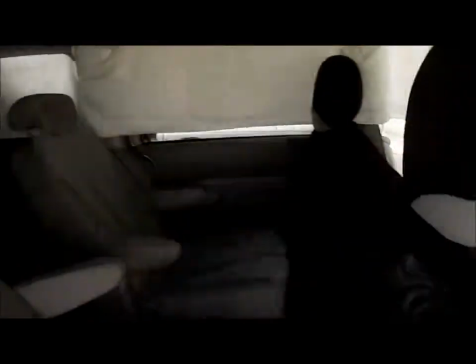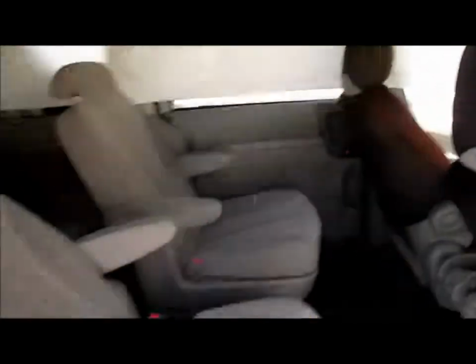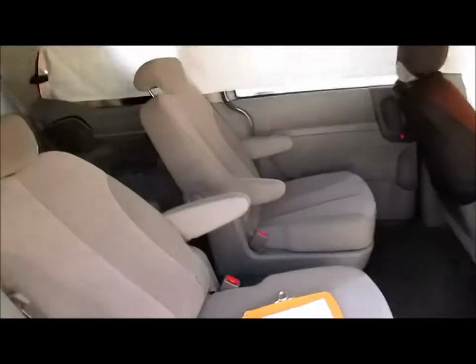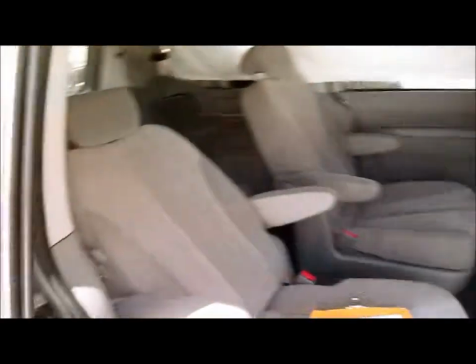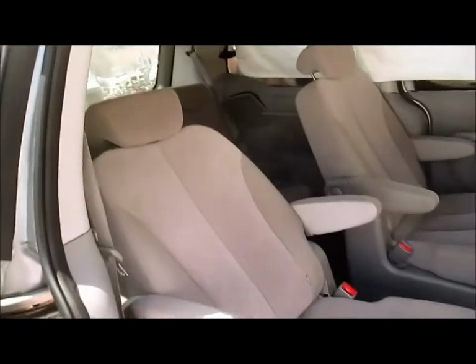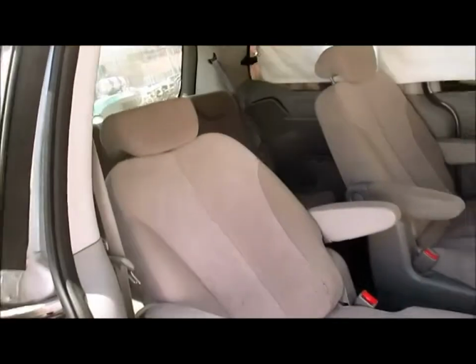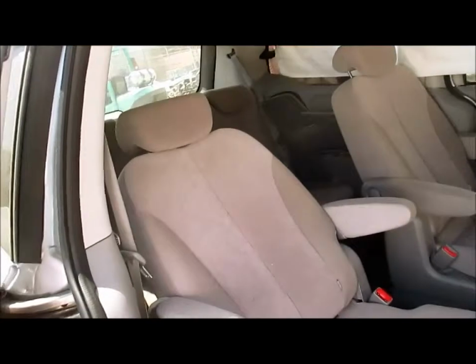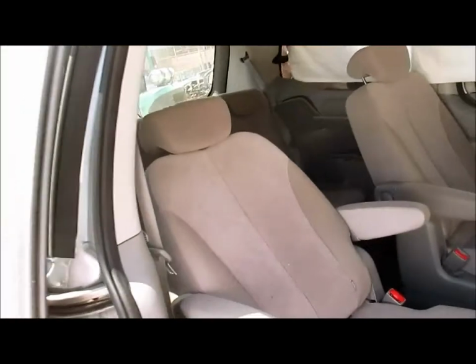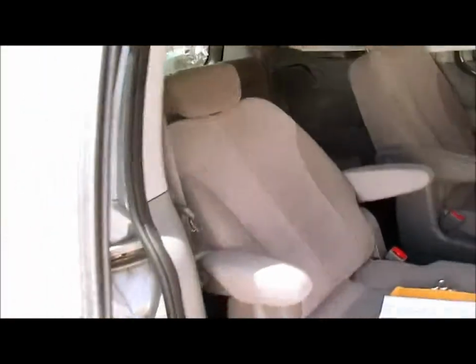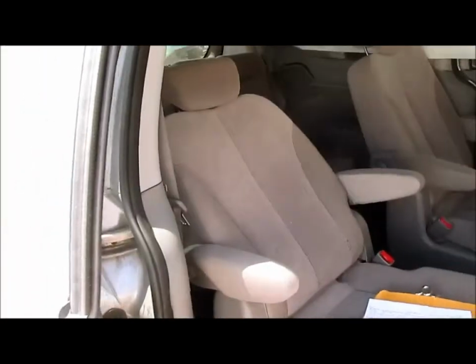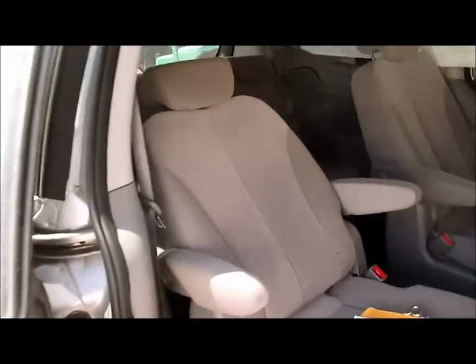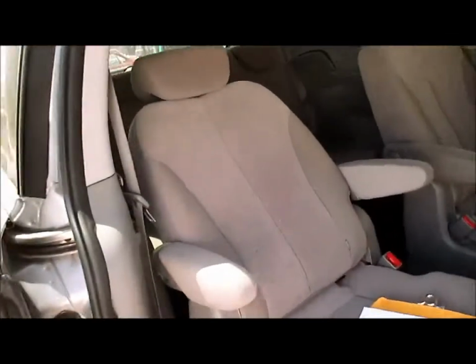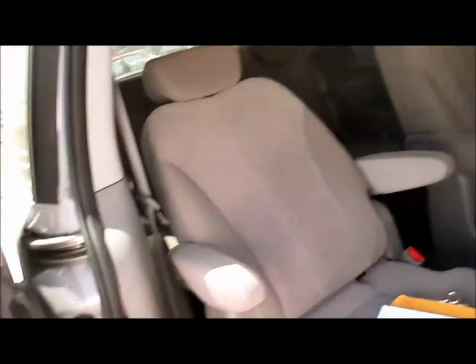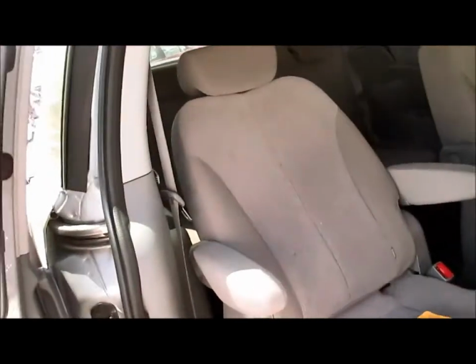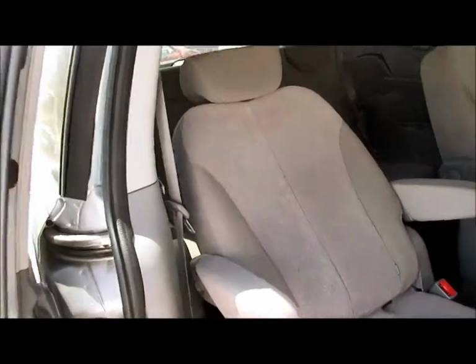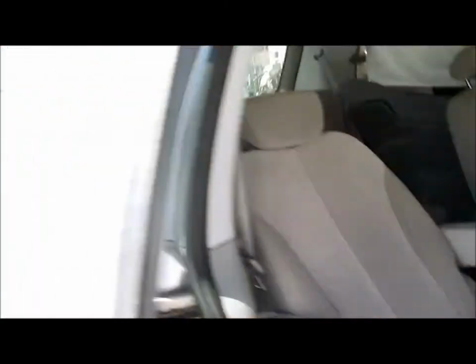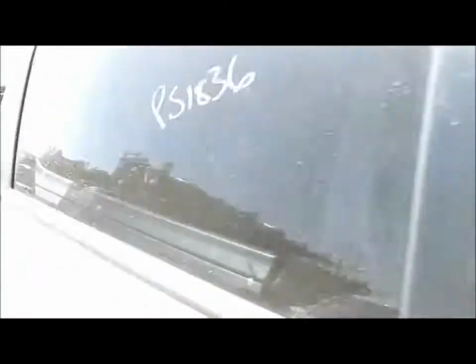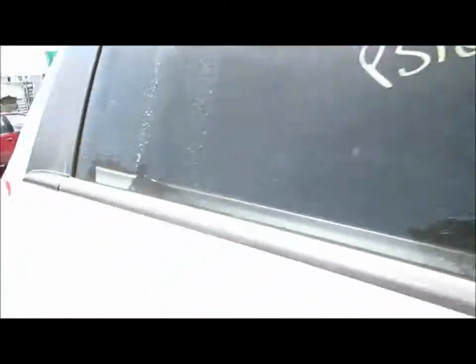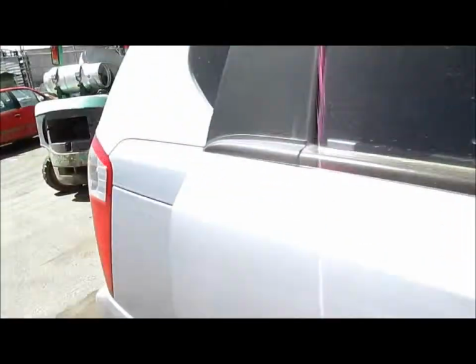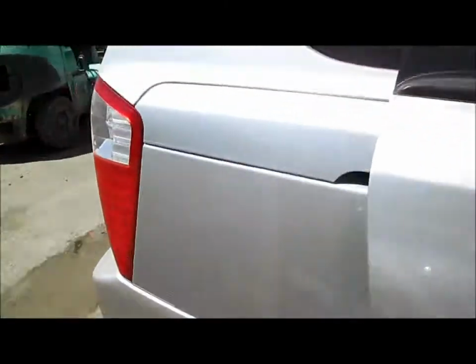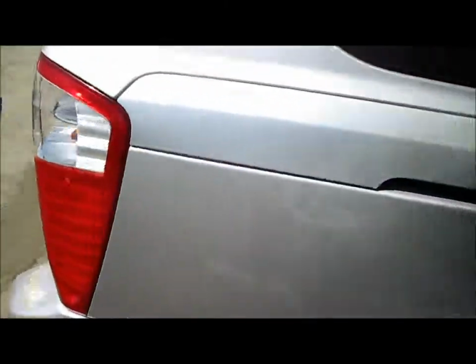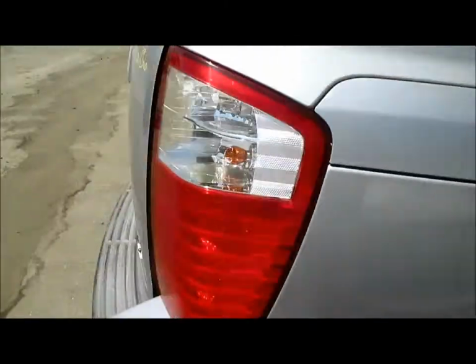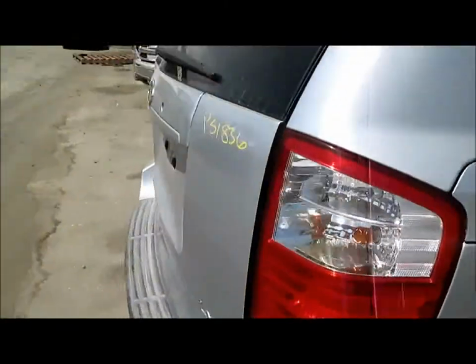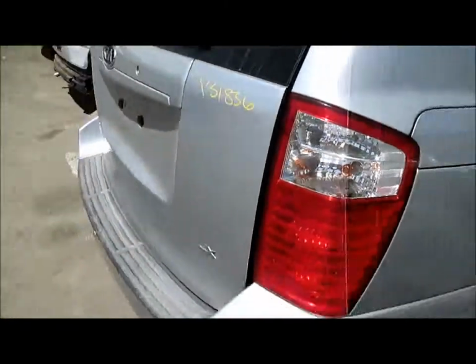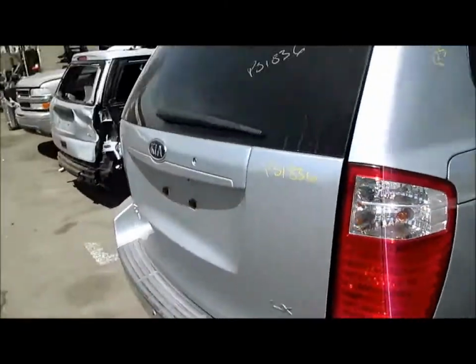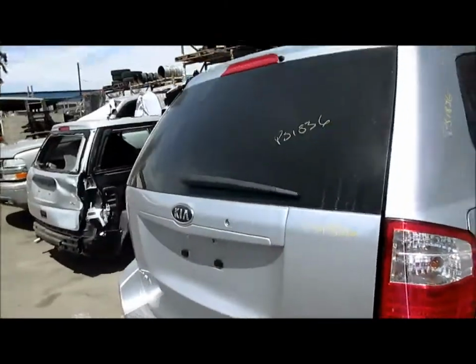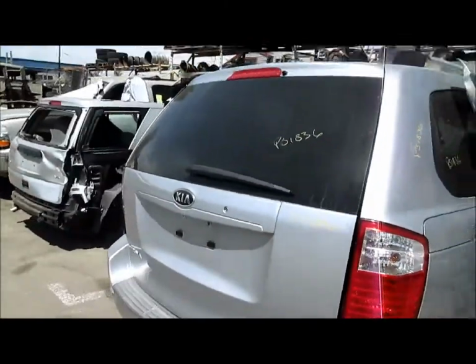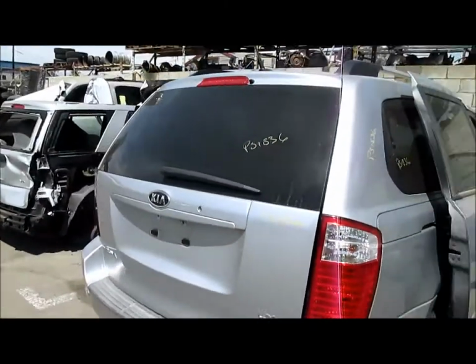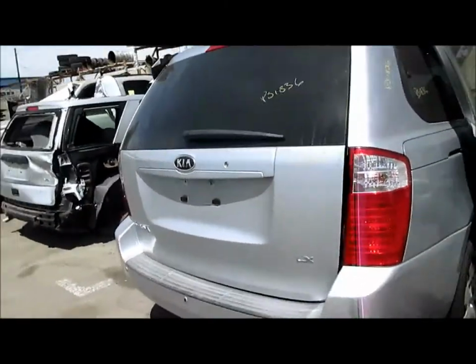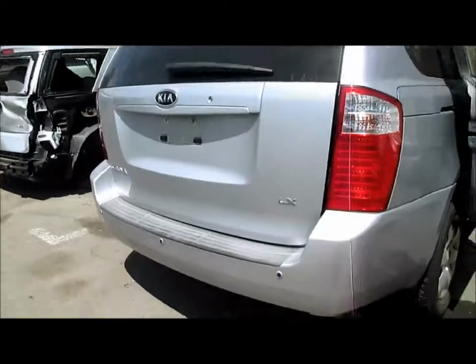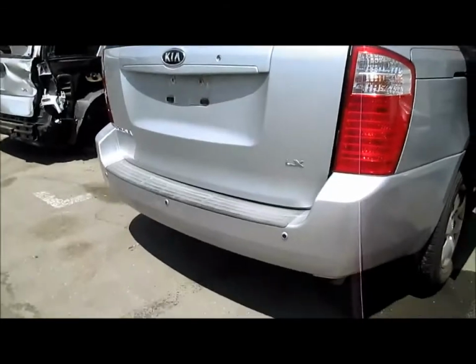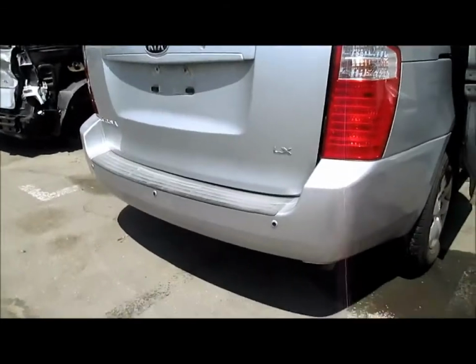It also has cloth second and third row seats. Power liftgate, beautiful liftgate with a sensor-type rear bumper.